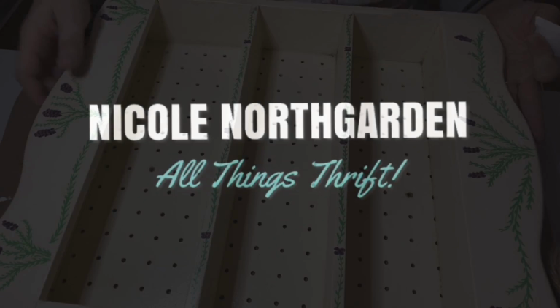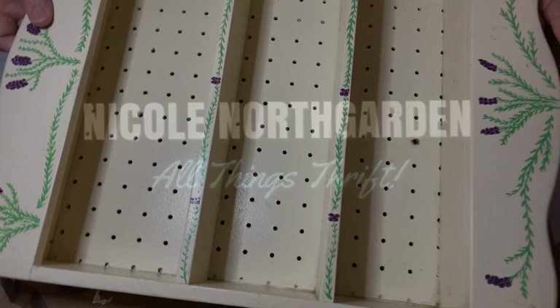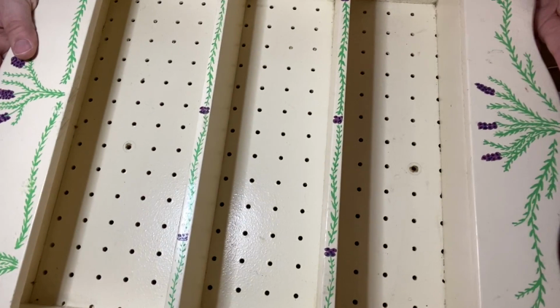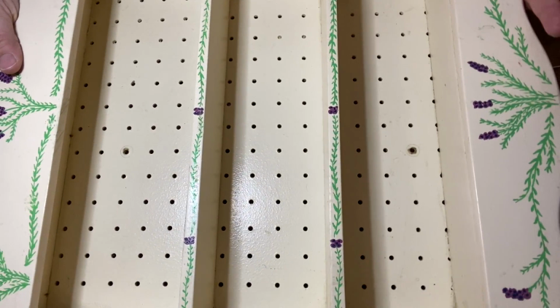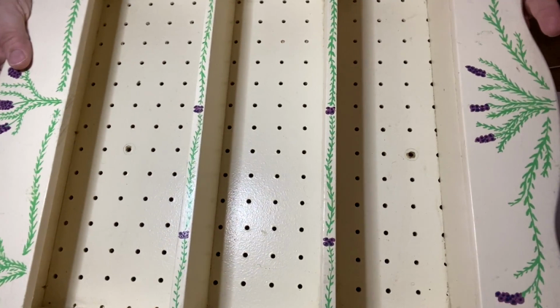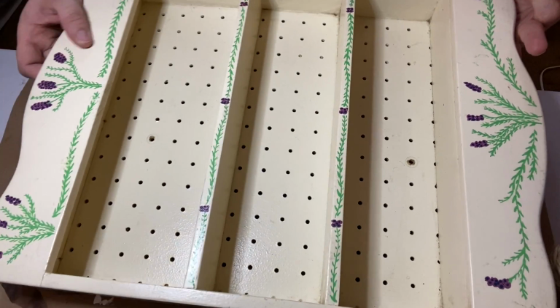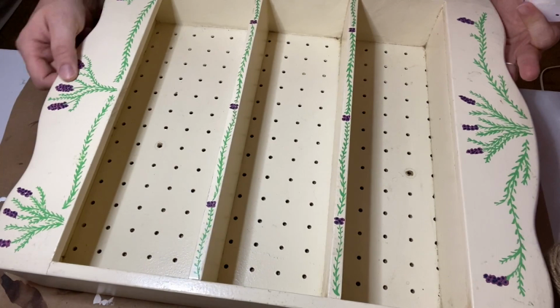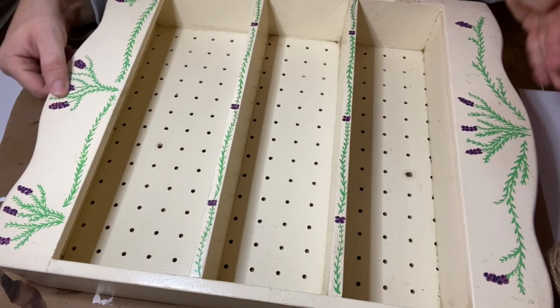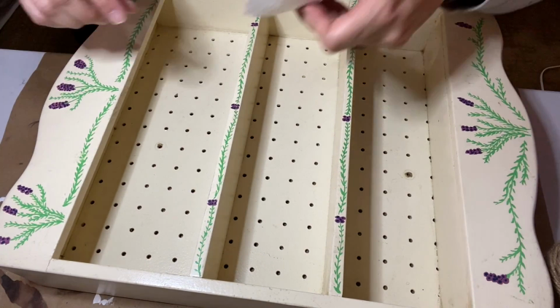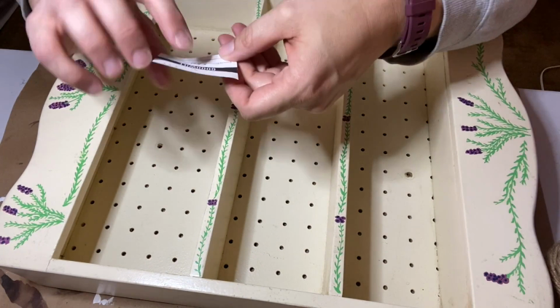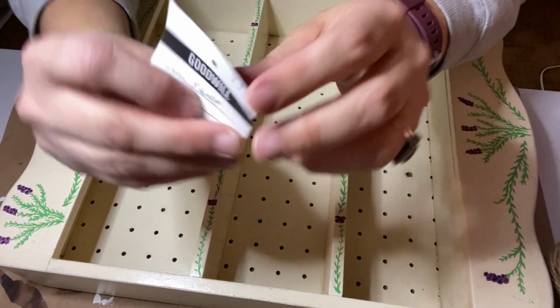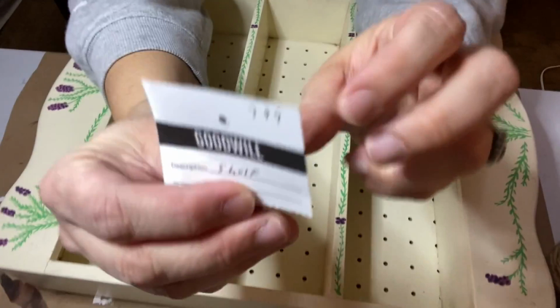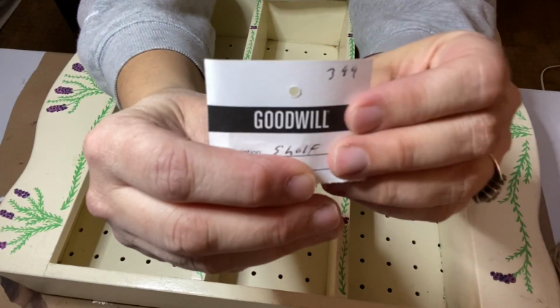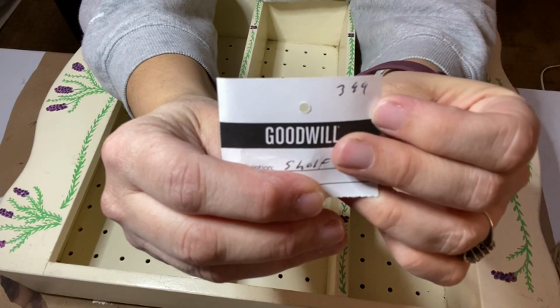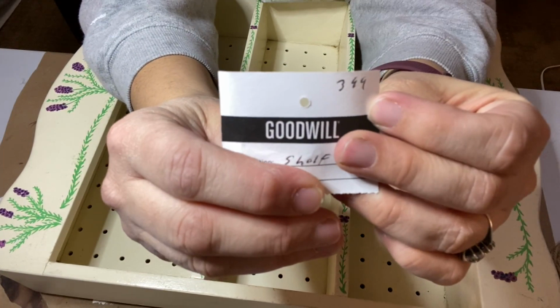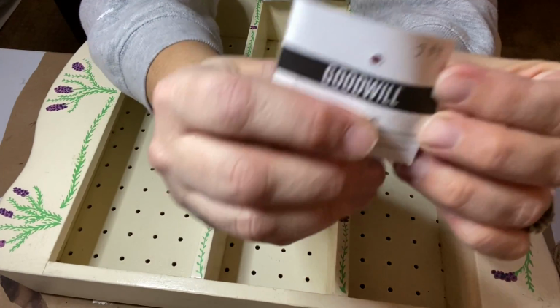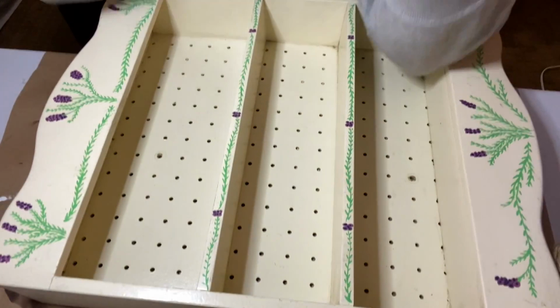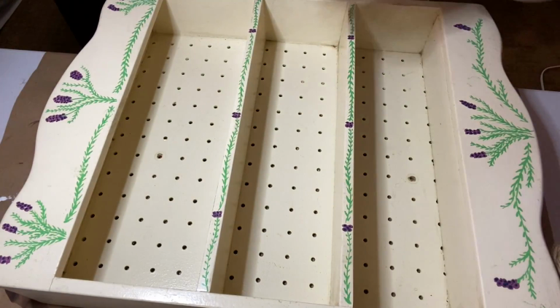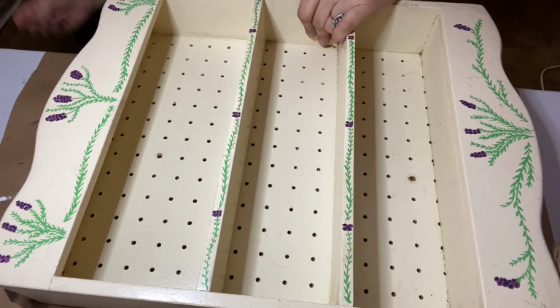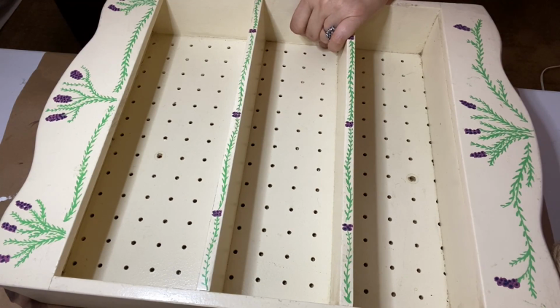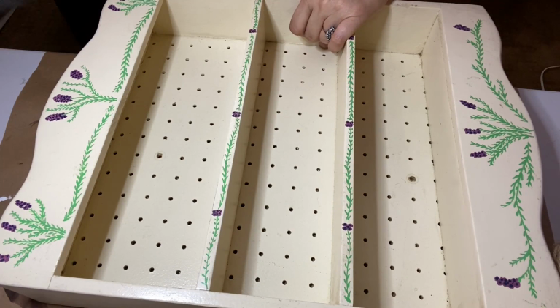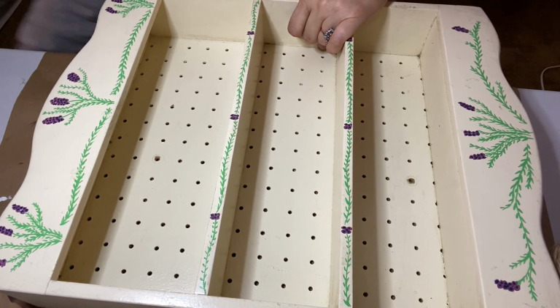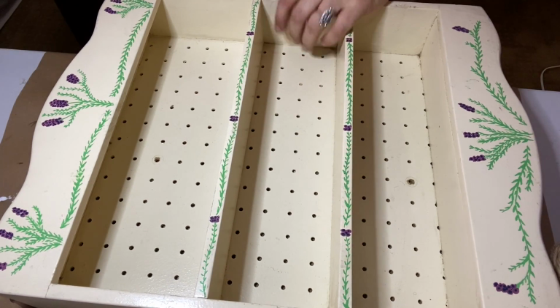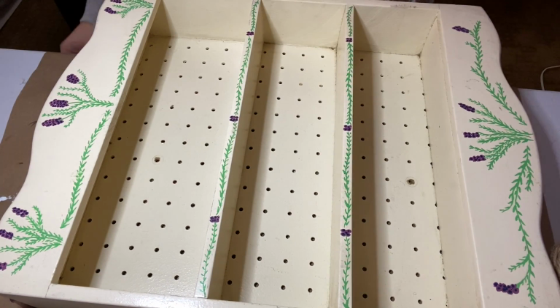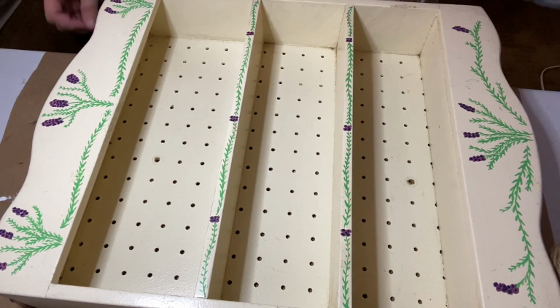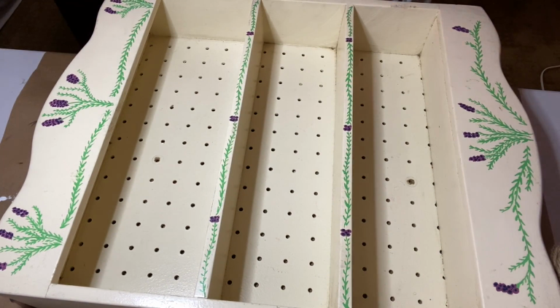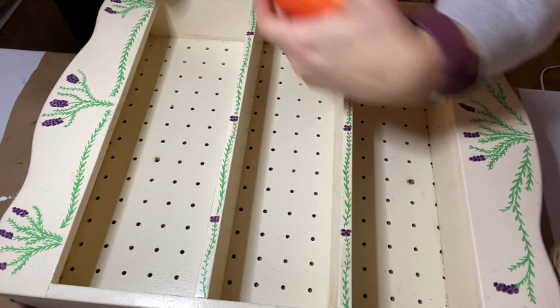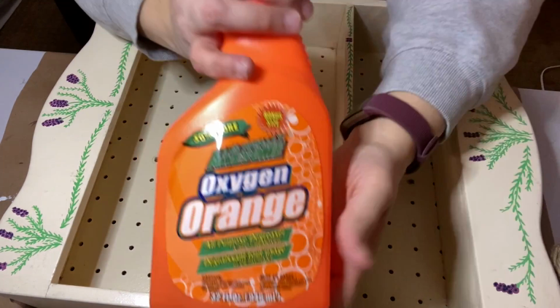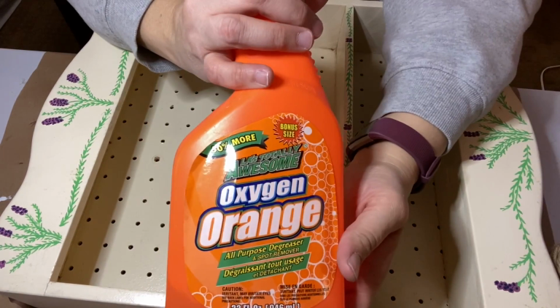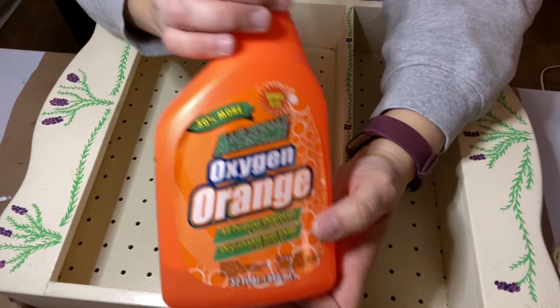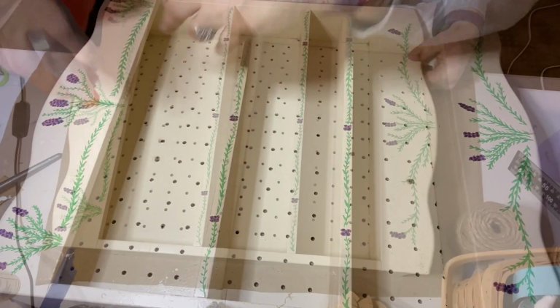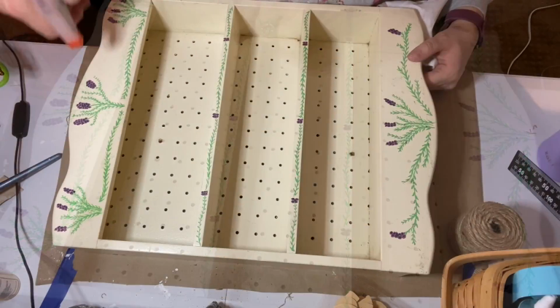For this thrift to treasure project, I'm going to take this little shelf that I found at Goodwill a few weeks ago for $3.99 and upcycle it, making it look kind of antique, so that I can display a collection of personal creamers that was sent to me.